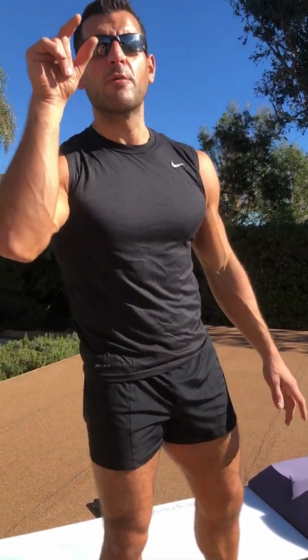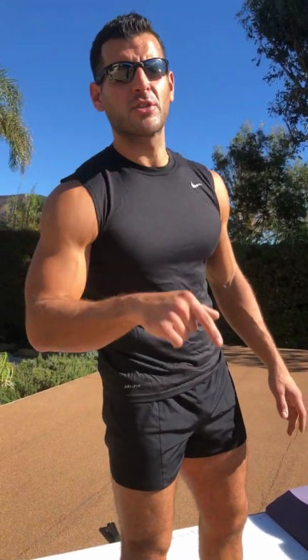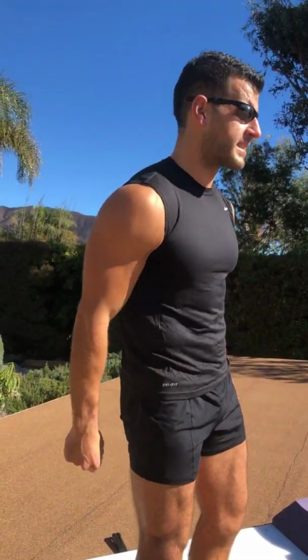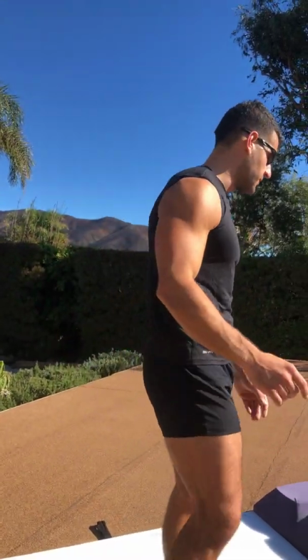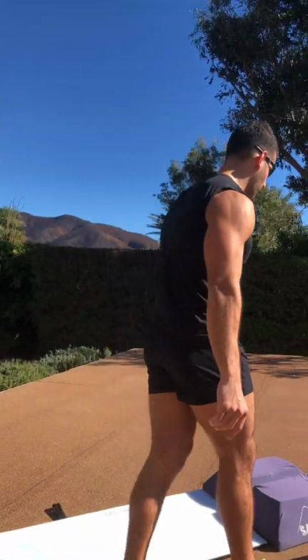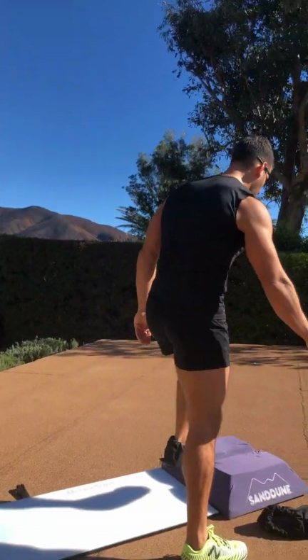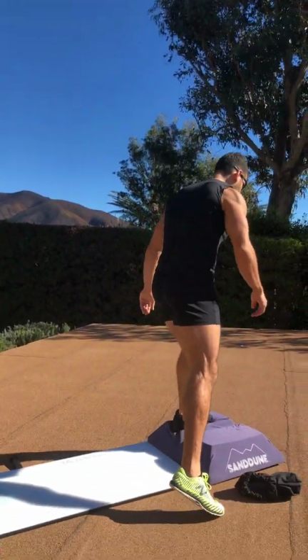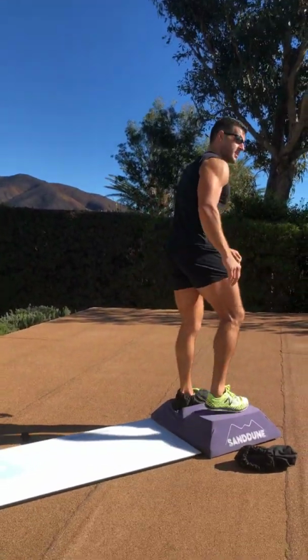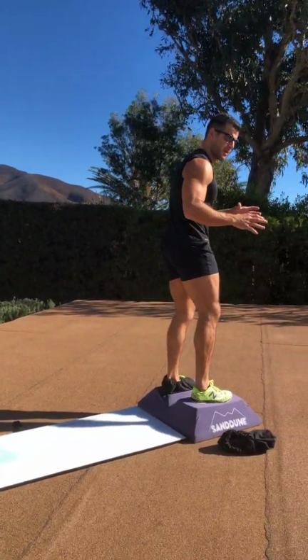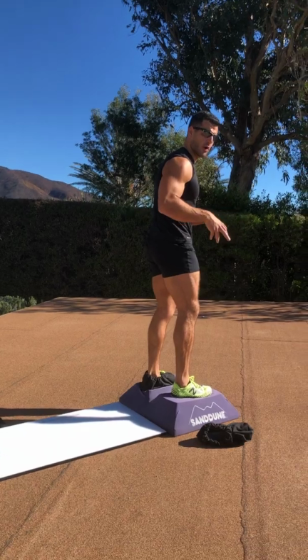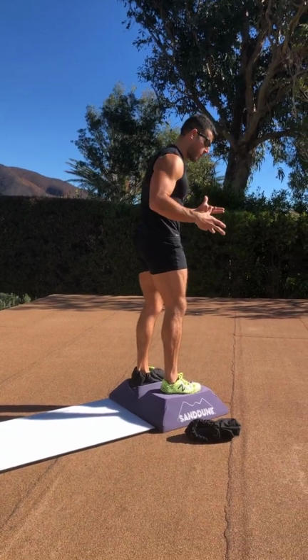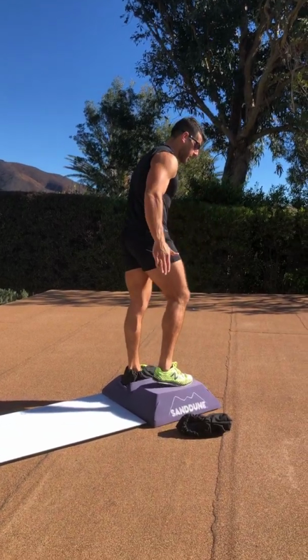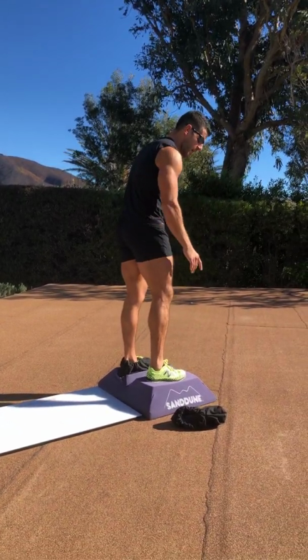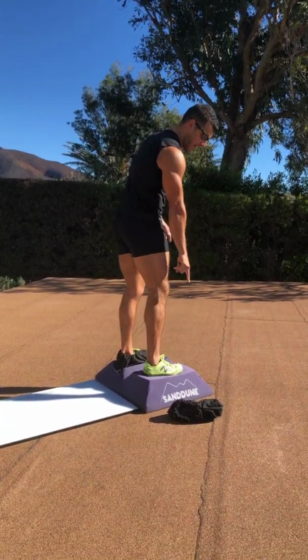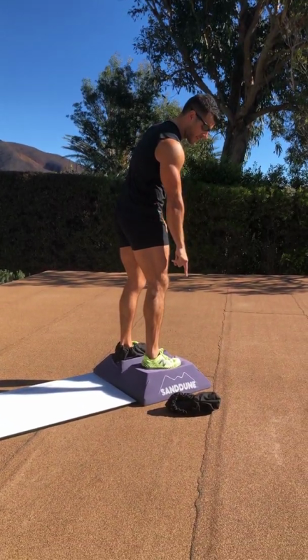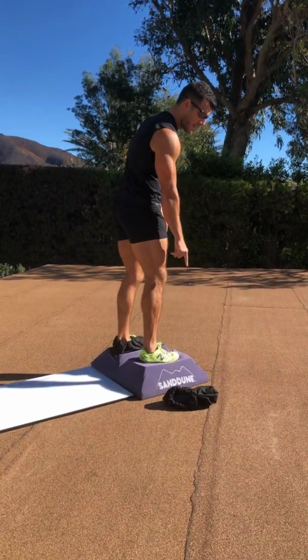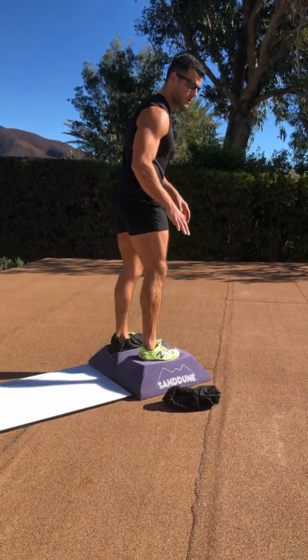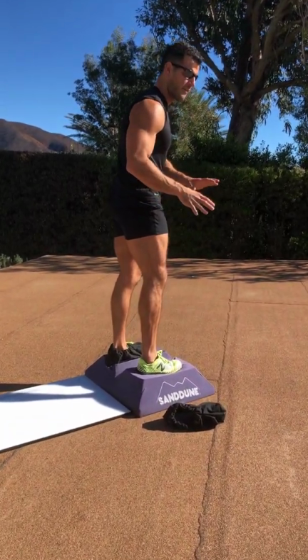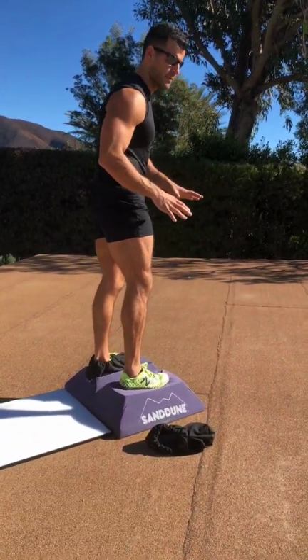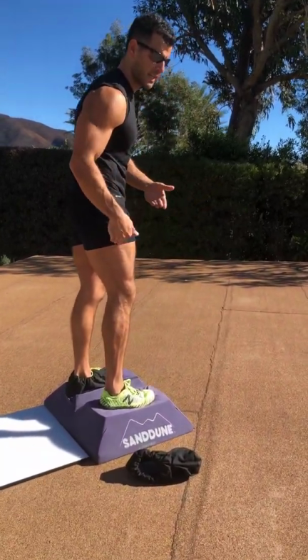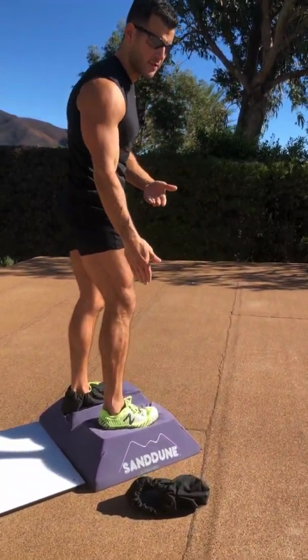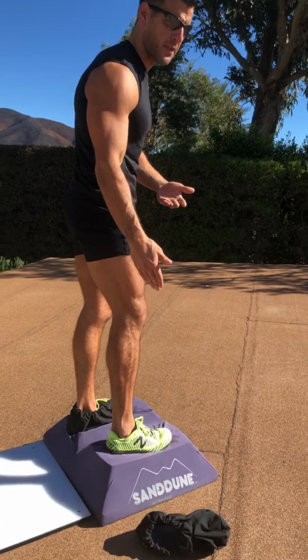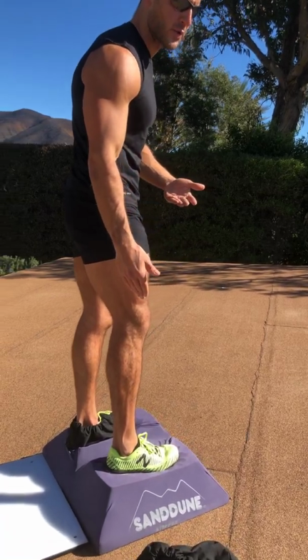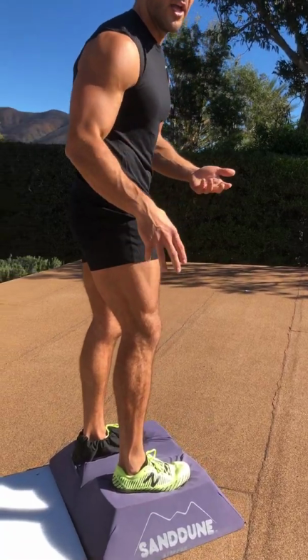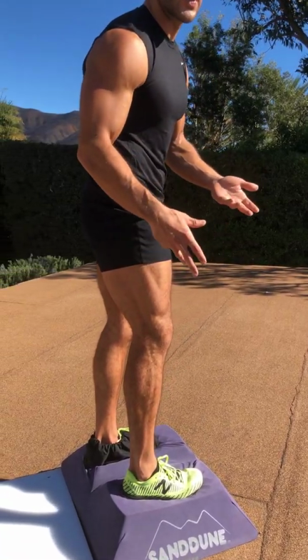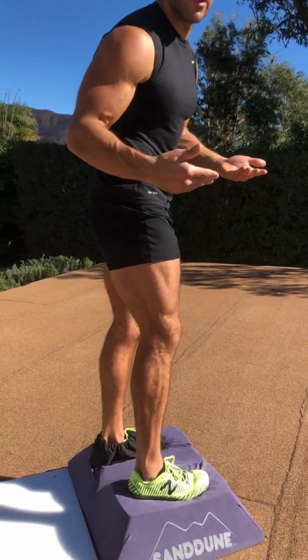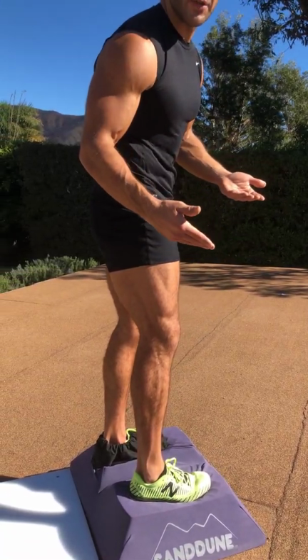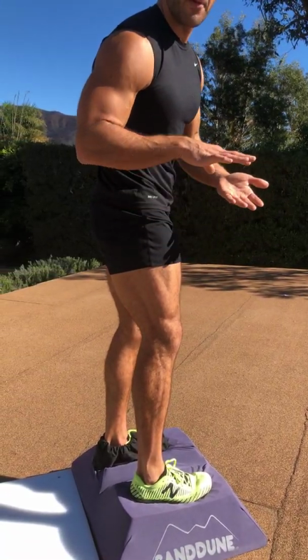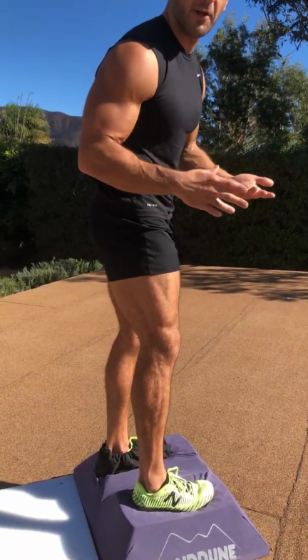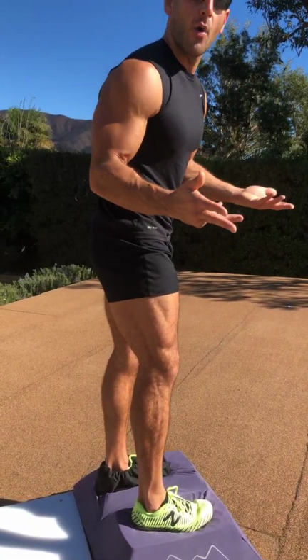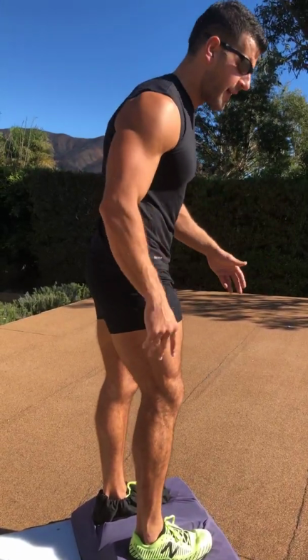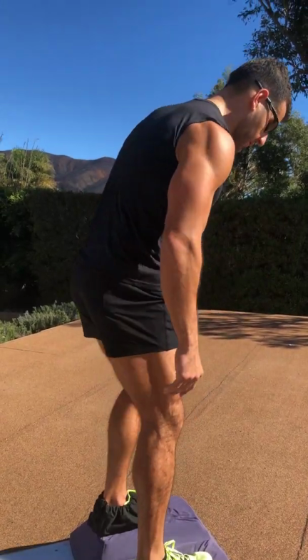The workout description is in the video description. We're going to start with some stability work with slow tempo. We're going to elevate the leg, and if you have an unstable surface like a sand dune stepper, that works too. You can also elevate on a low boxer step, a weight plate, whatever you have access to.